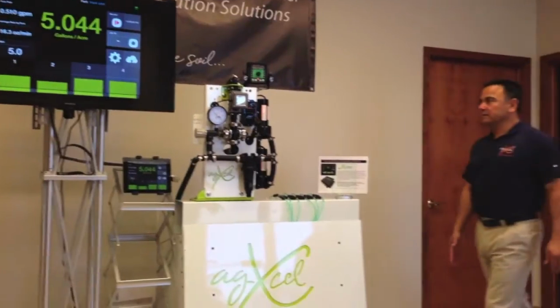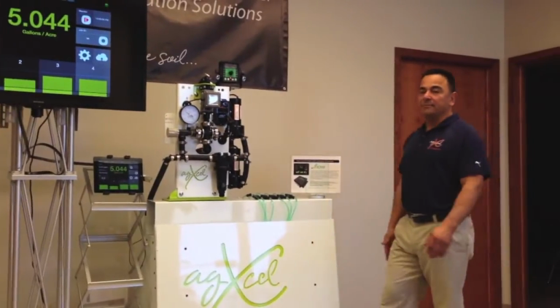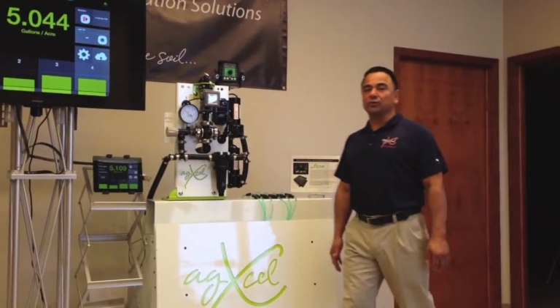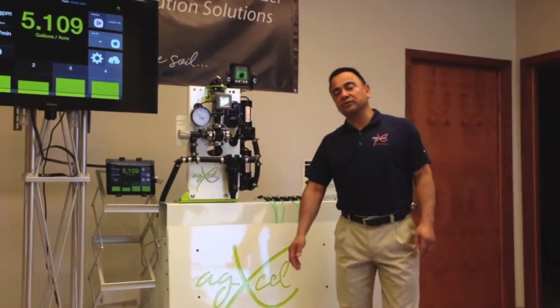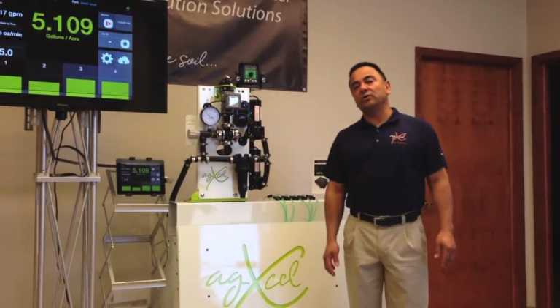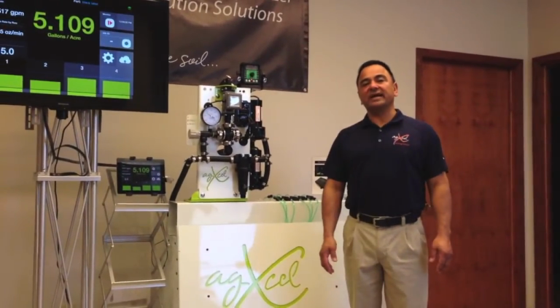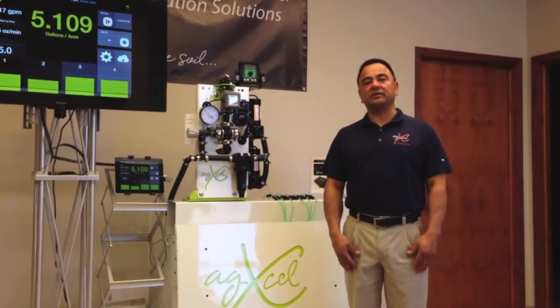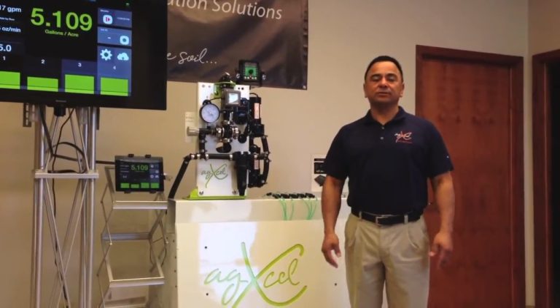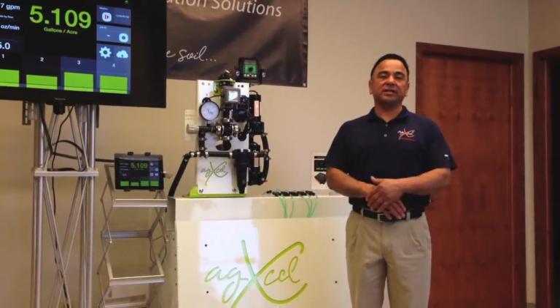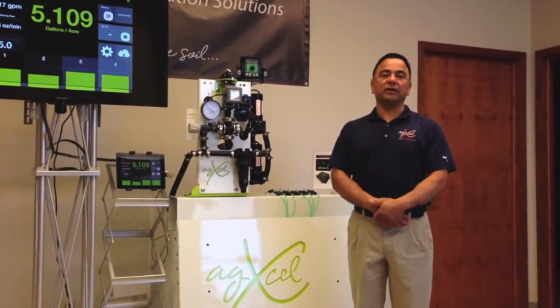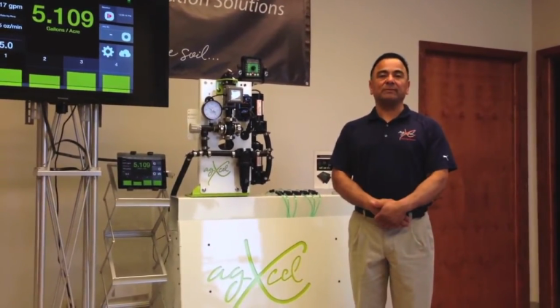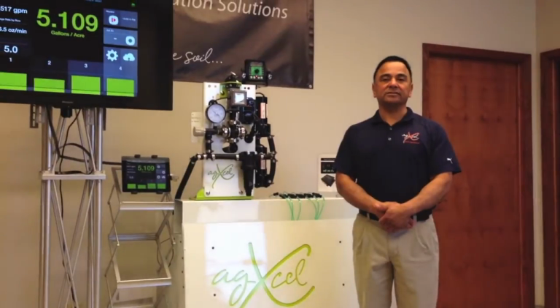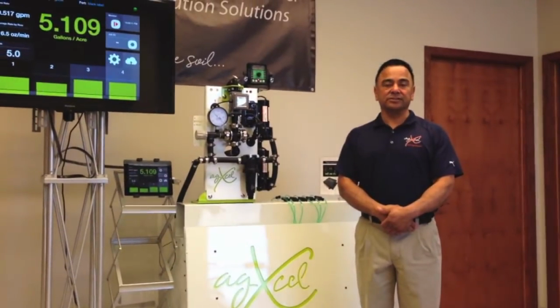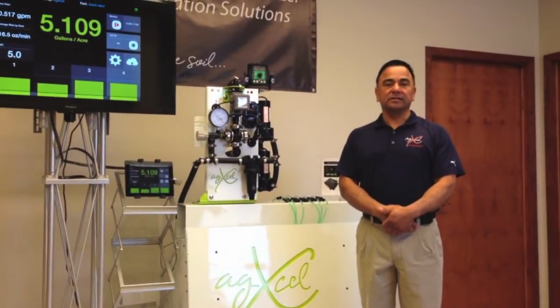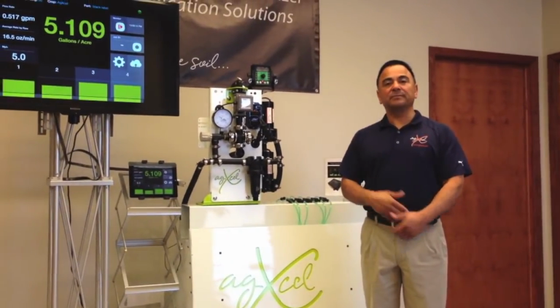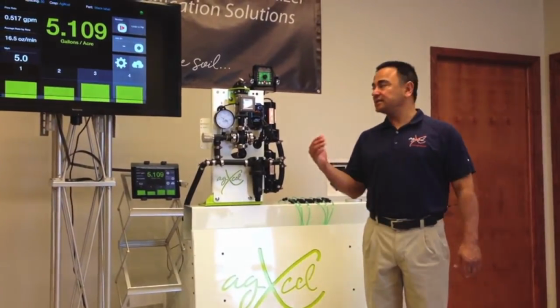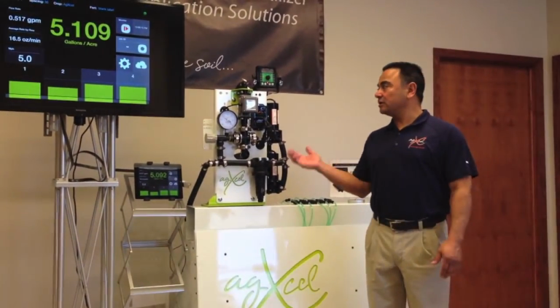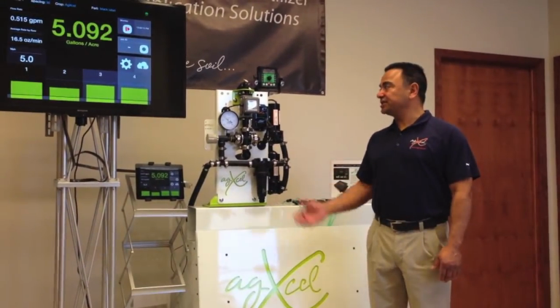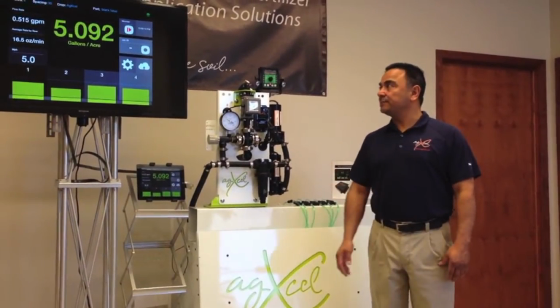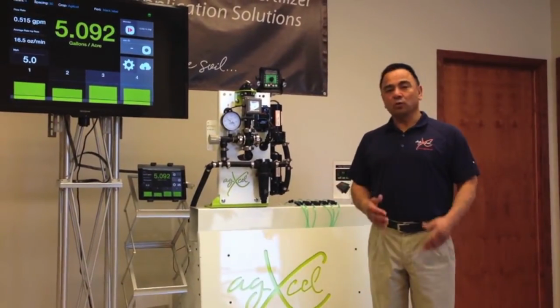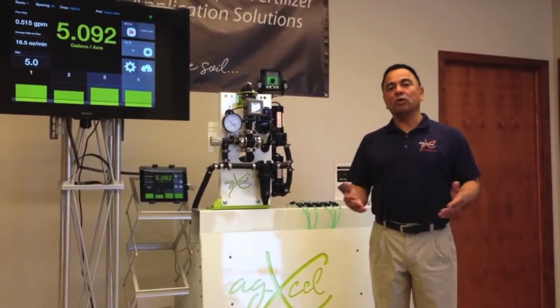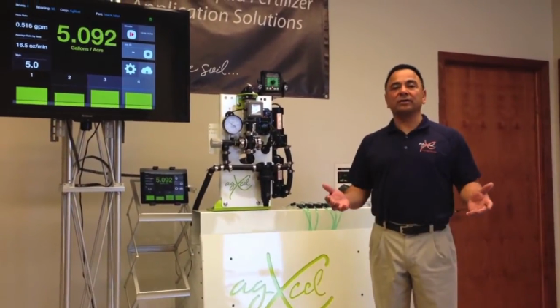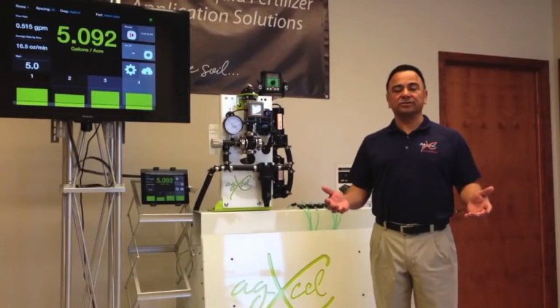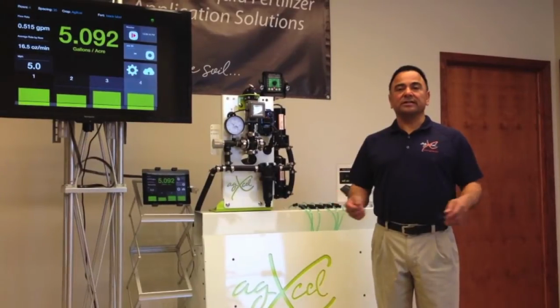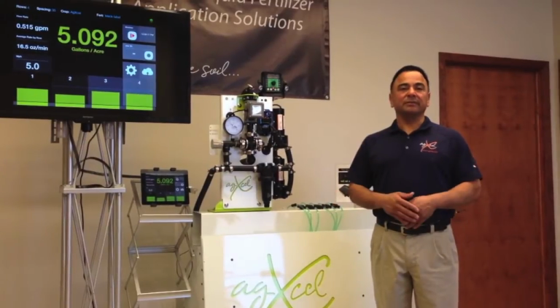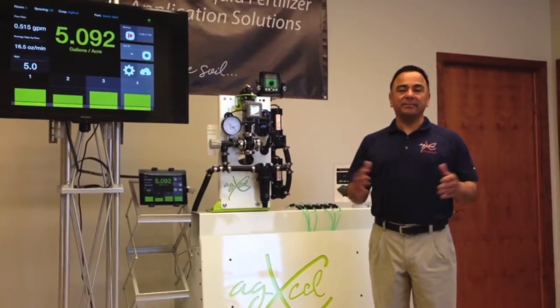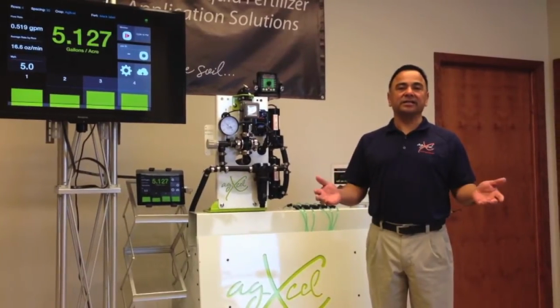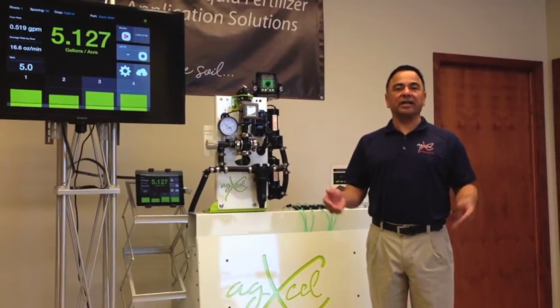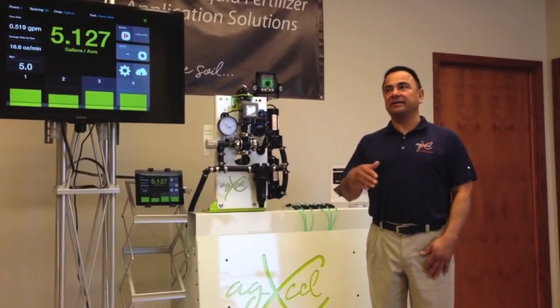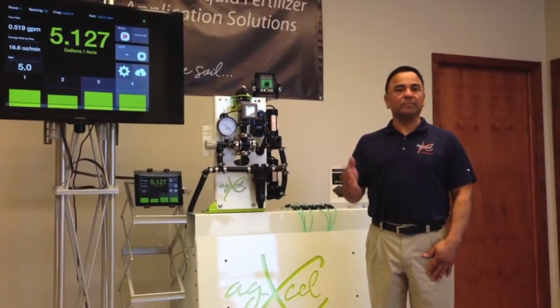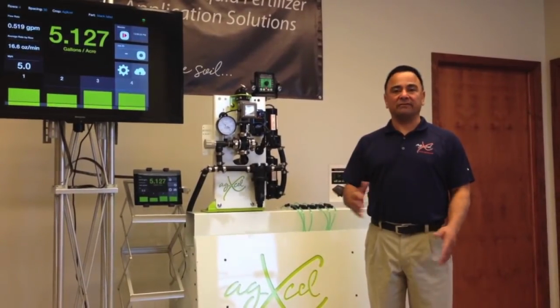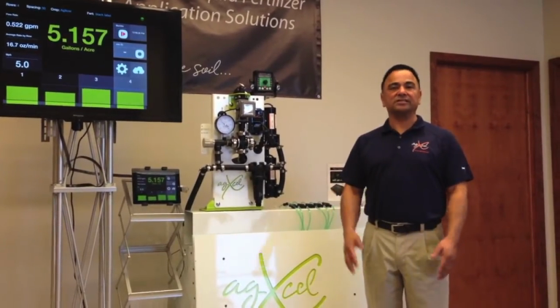Hi, my name is Romero Trevino, owner of AgXL Precision Liquid Fertilizer Application Solutions. I'm going to be discussing our GX7 row-by-row monitoring solution that completely eliminates the need for any kind of floating ball manifold system.